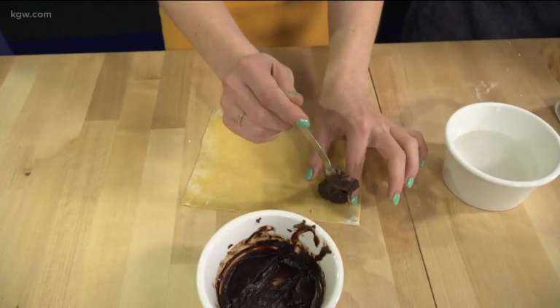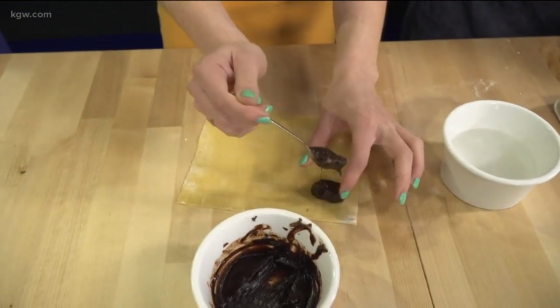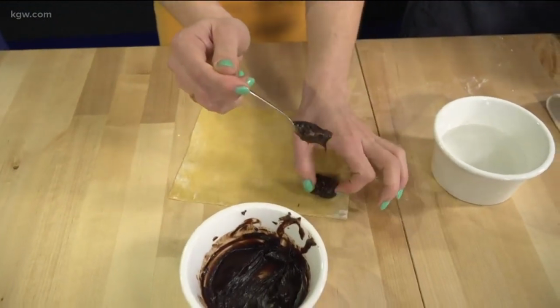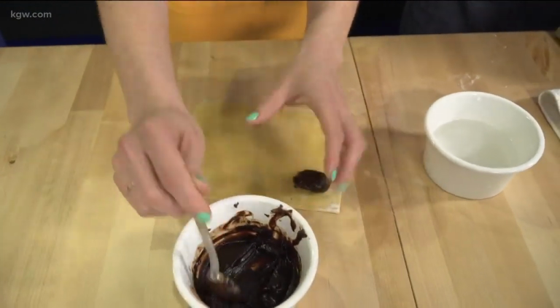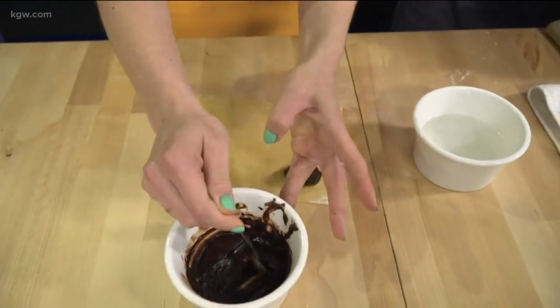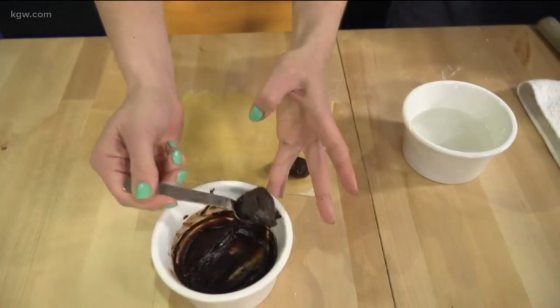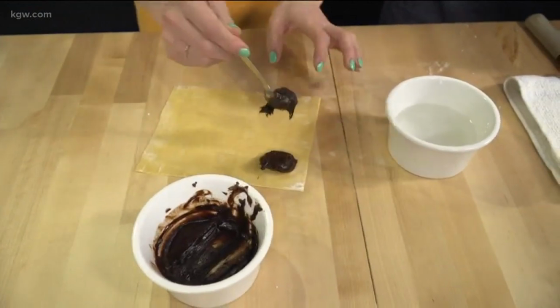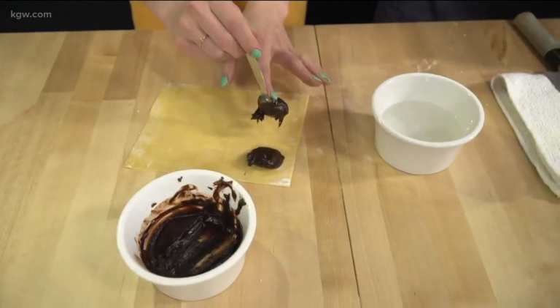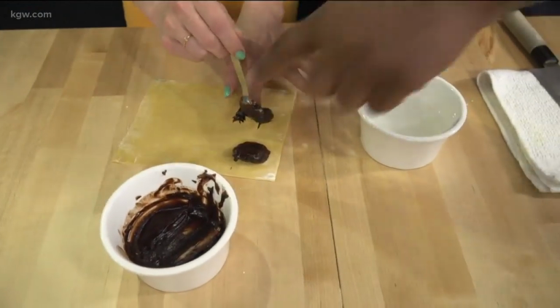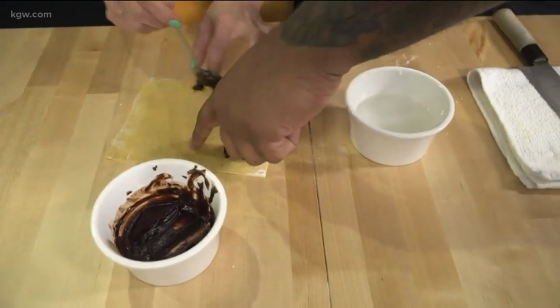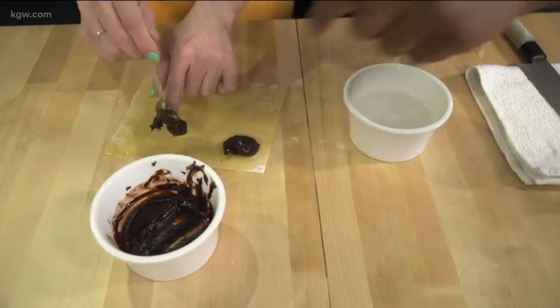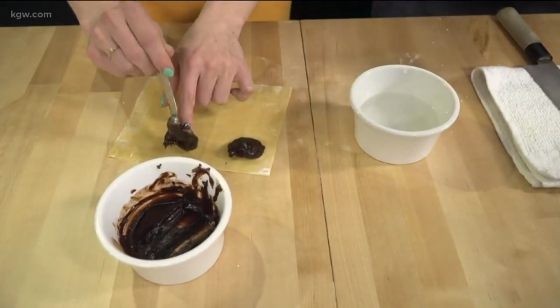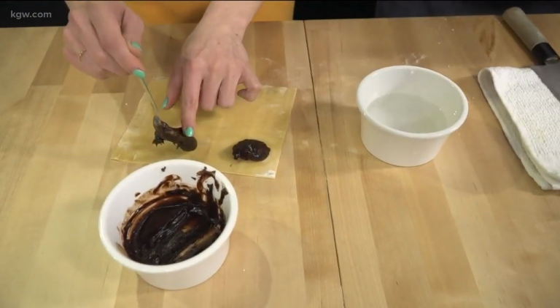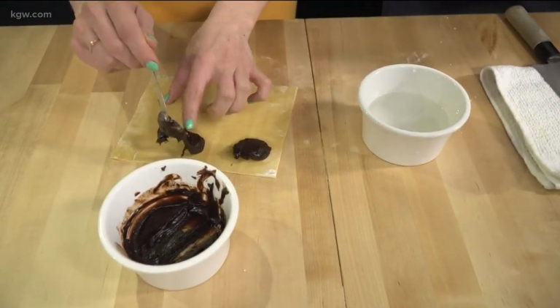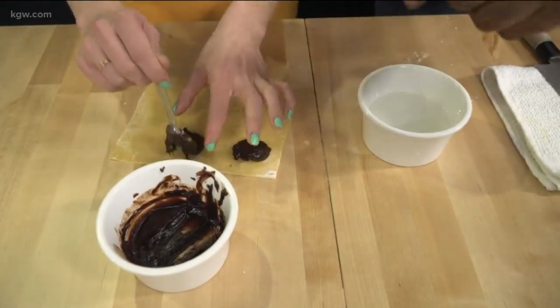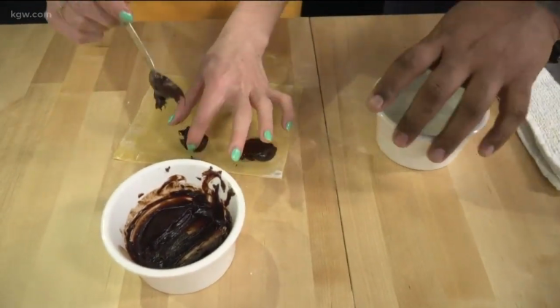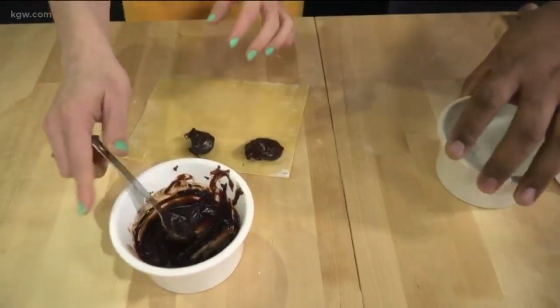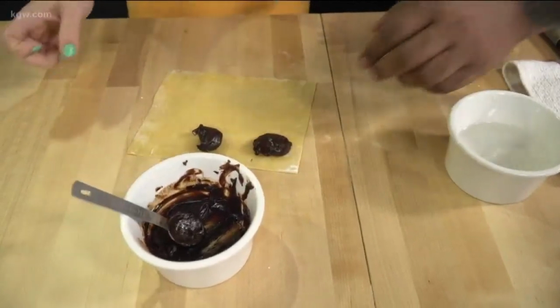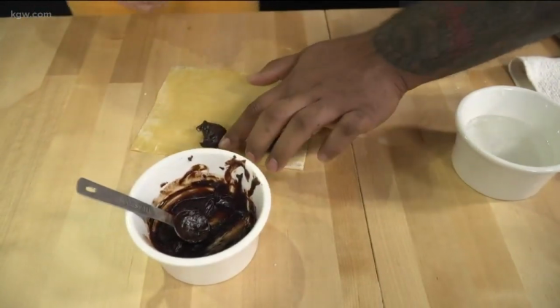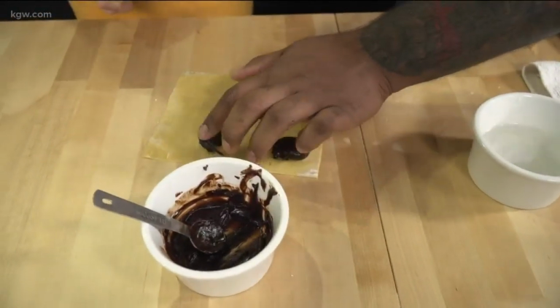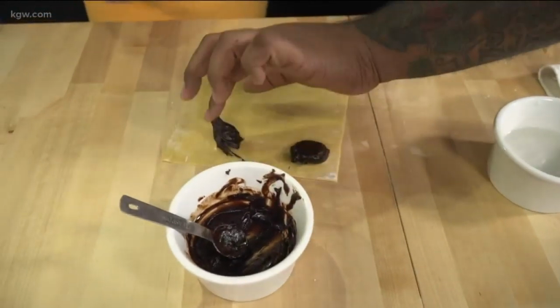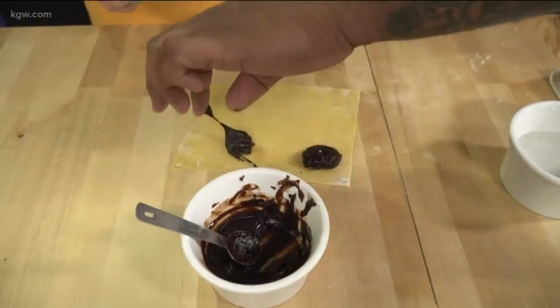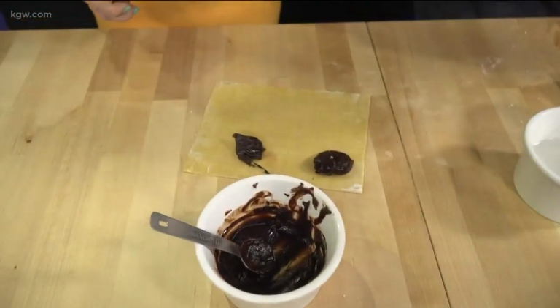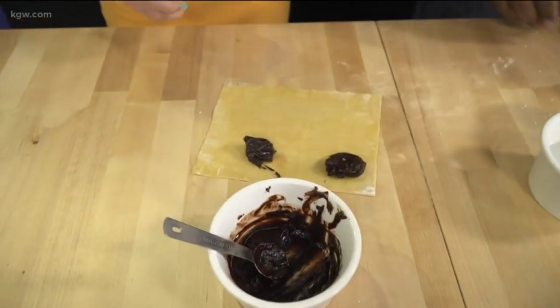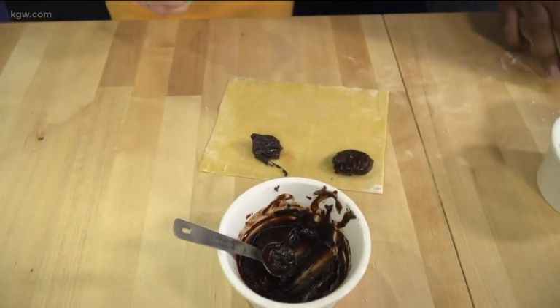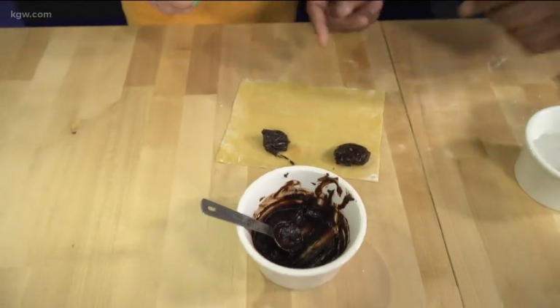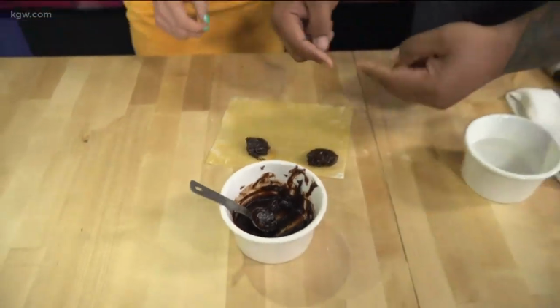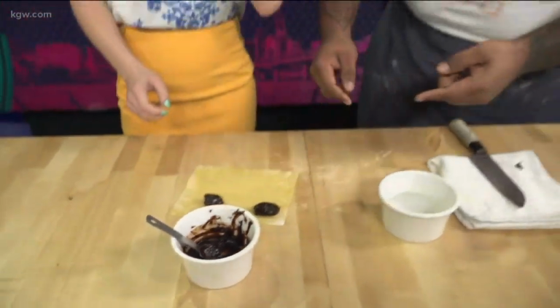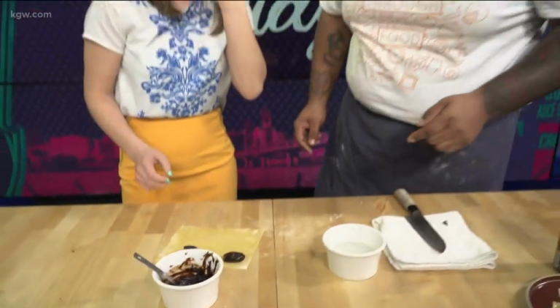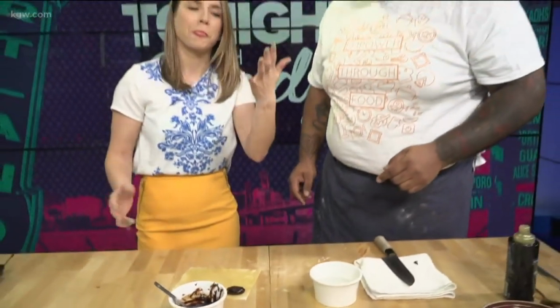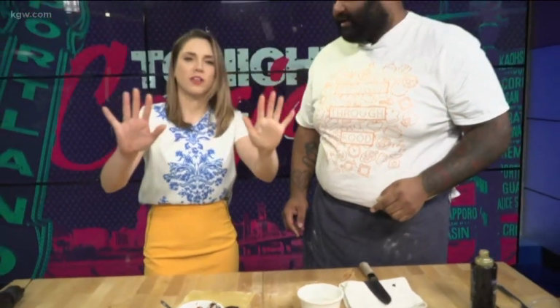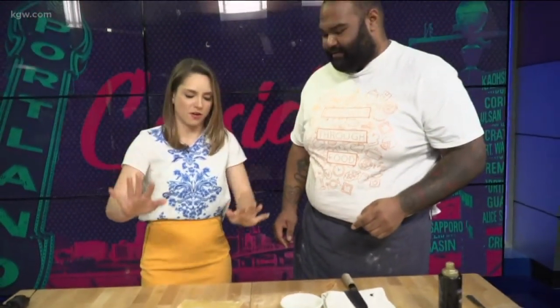Is that too much? No, that's perfect — good amount. We'll just do two. So next we're going to make sure that's a little bit more centered. Perfect, you can lick your fingers. Now you're going to fold it over.